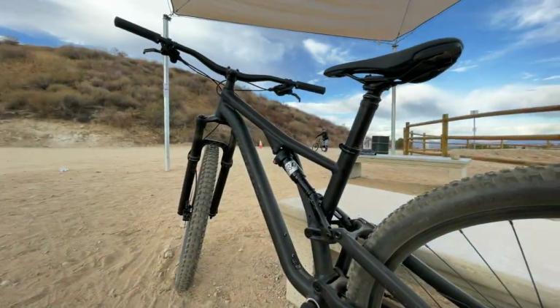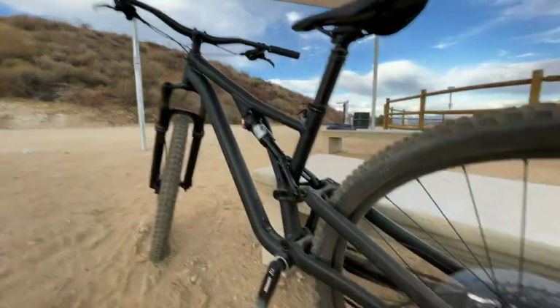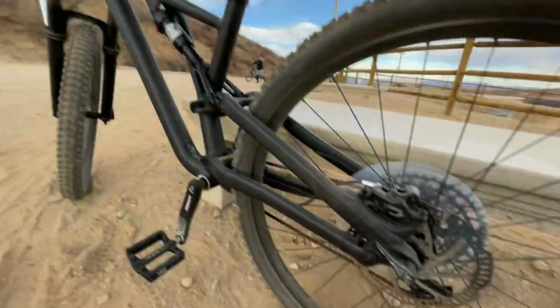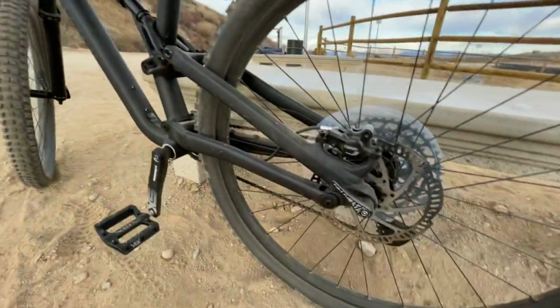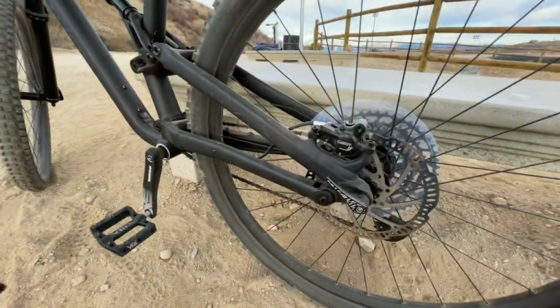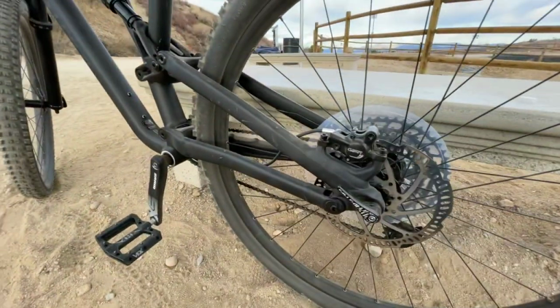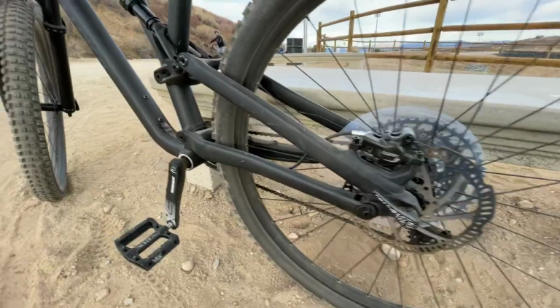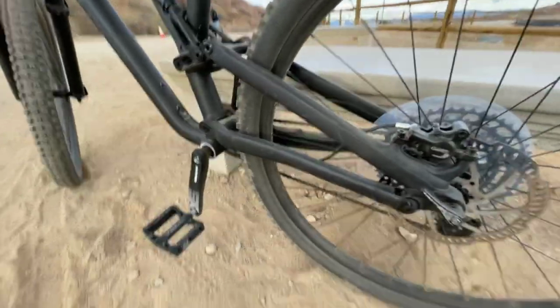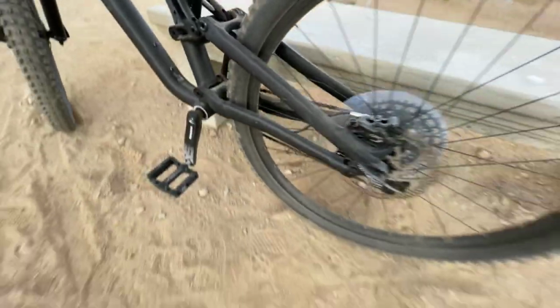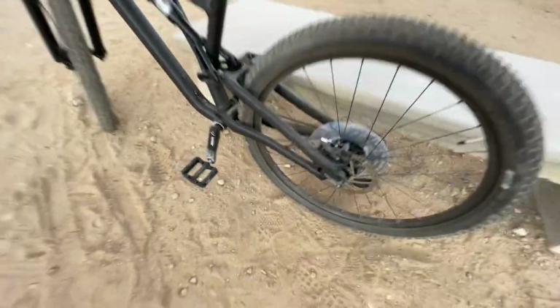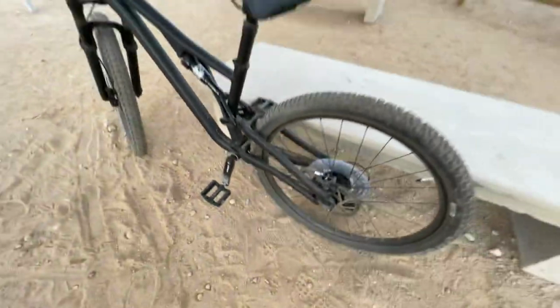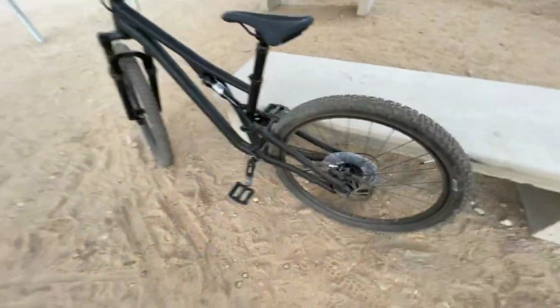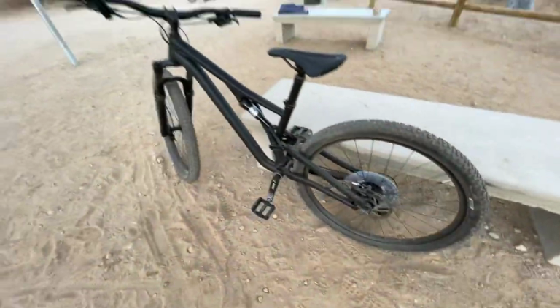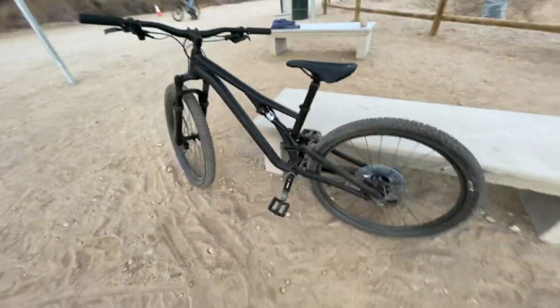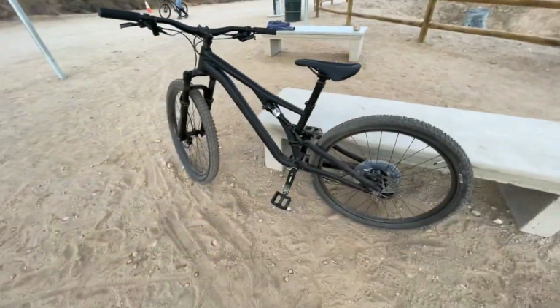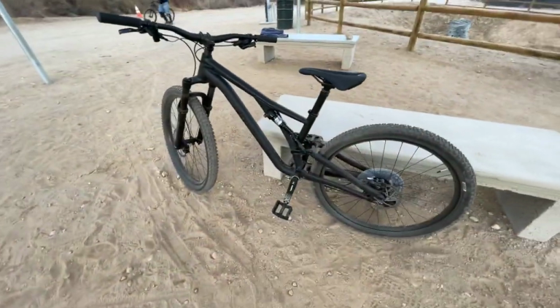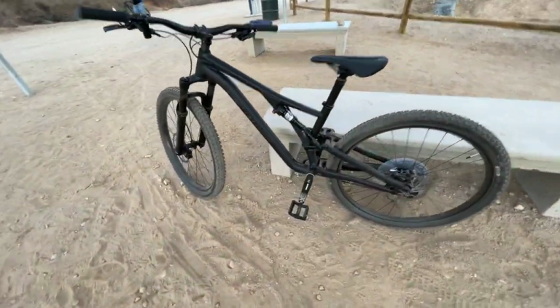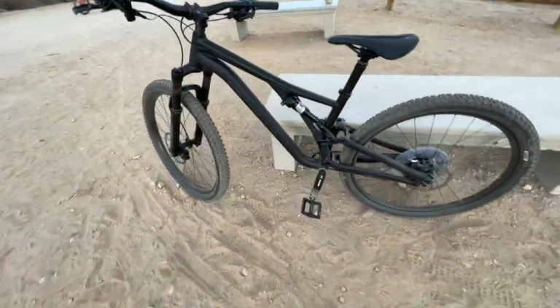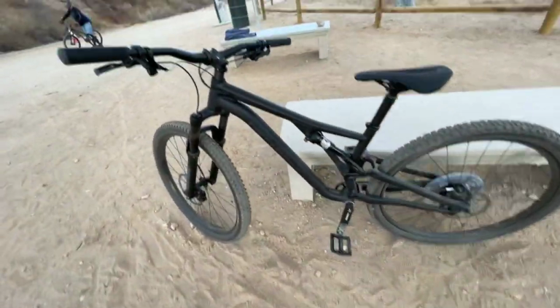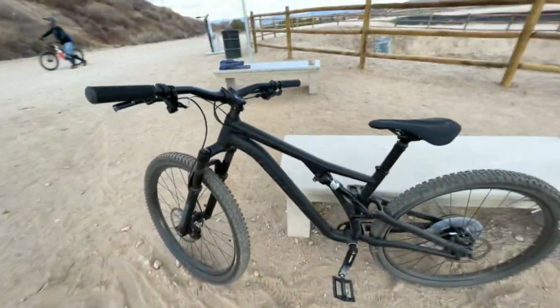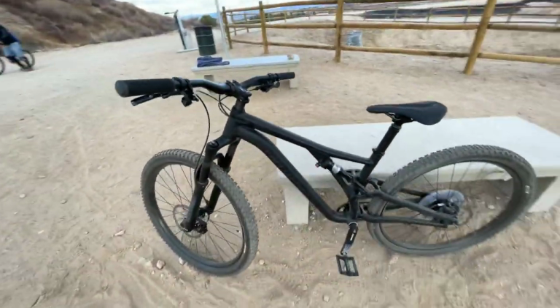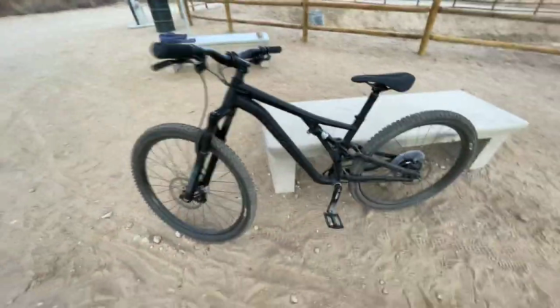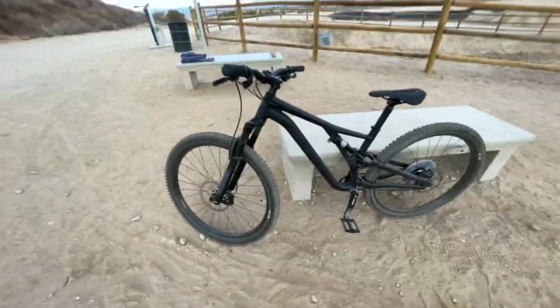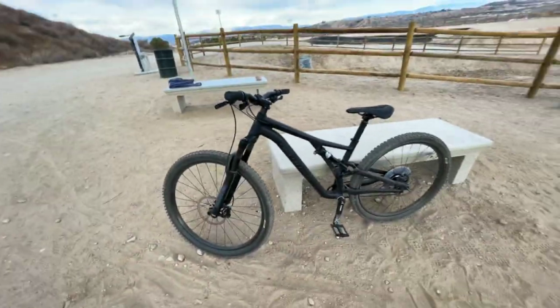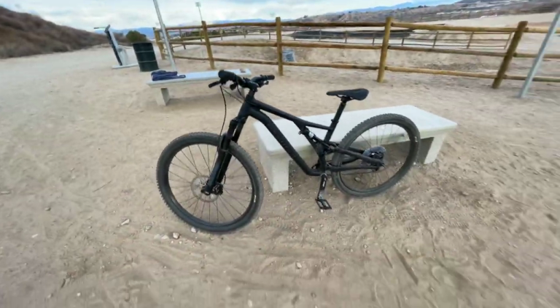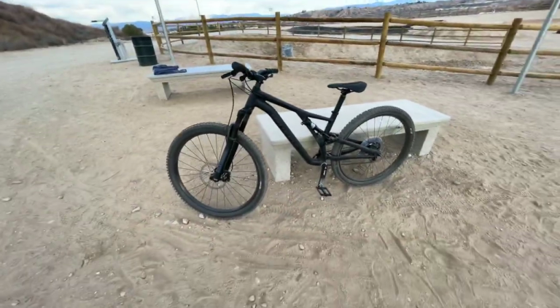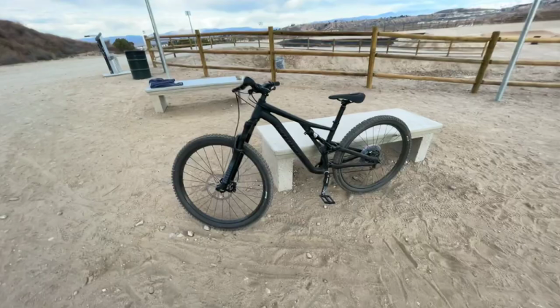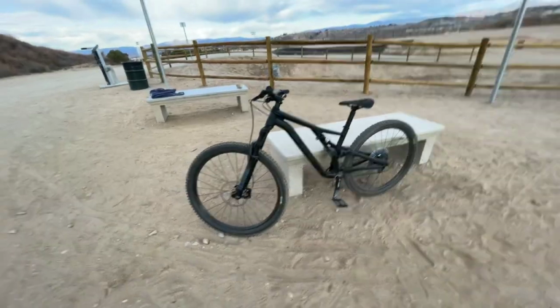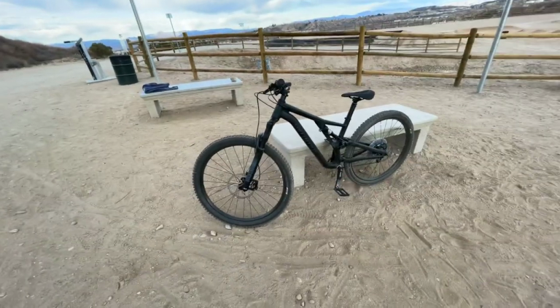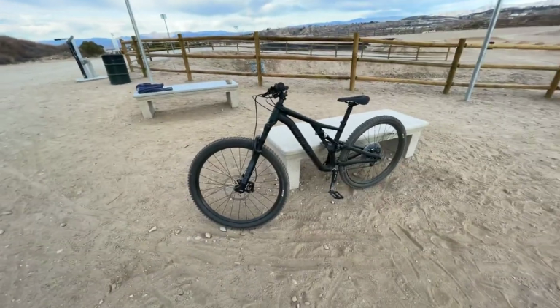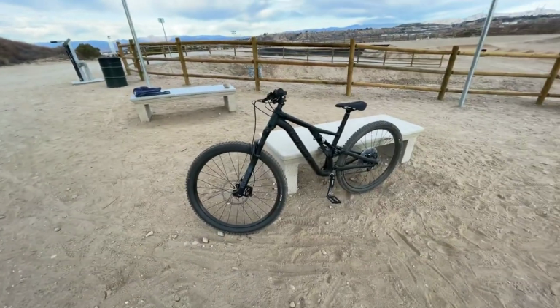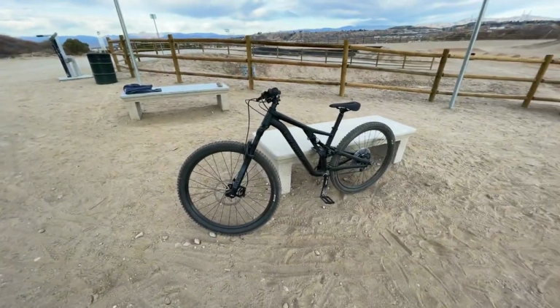I'm coming to the park finally. And that's a quick look at the 2021 Specialized Alloy Stump Jumper. So far, so good.